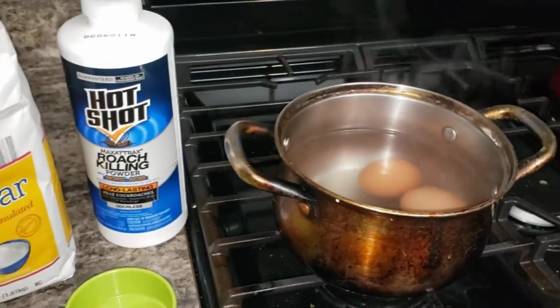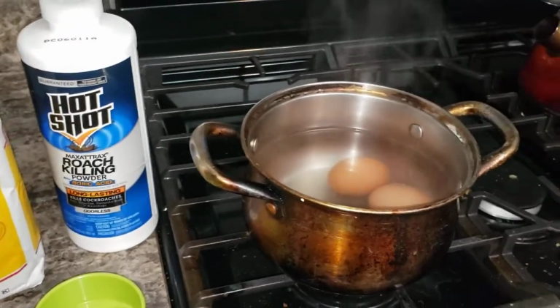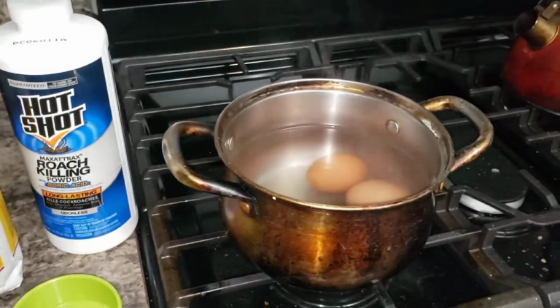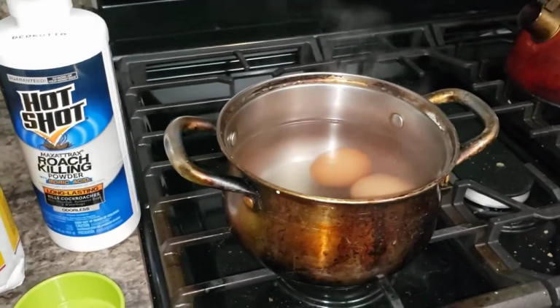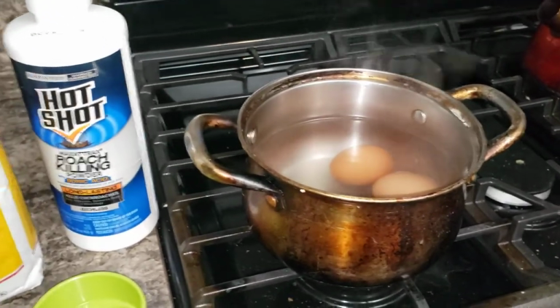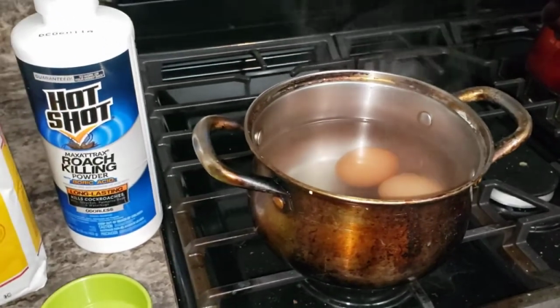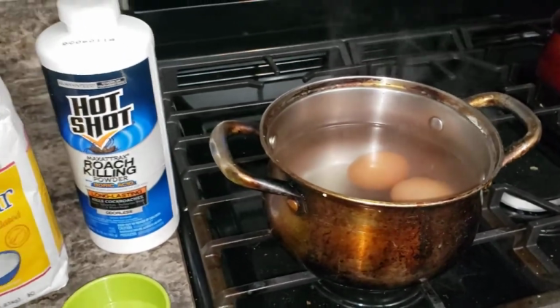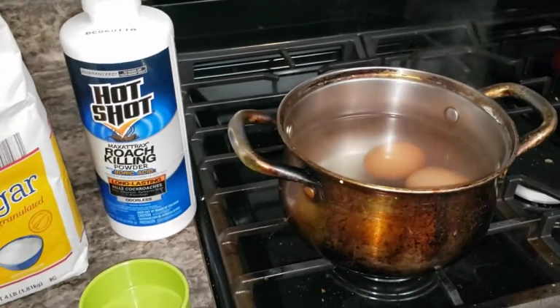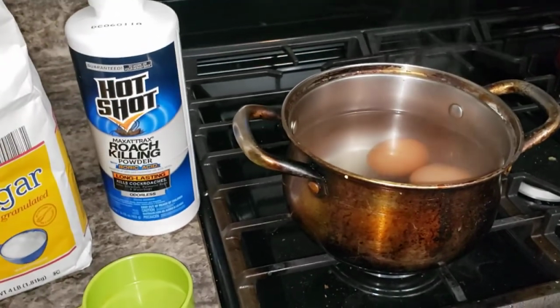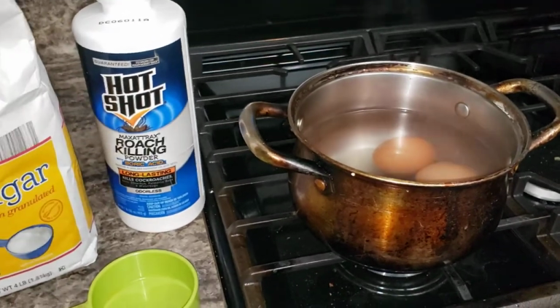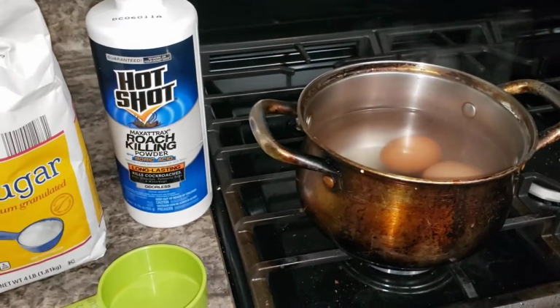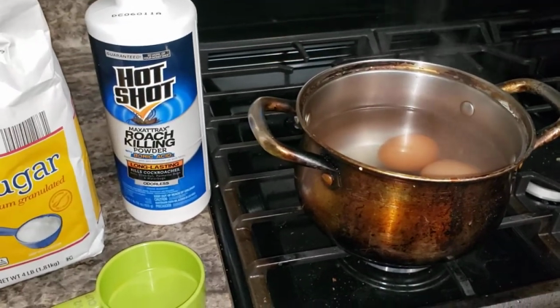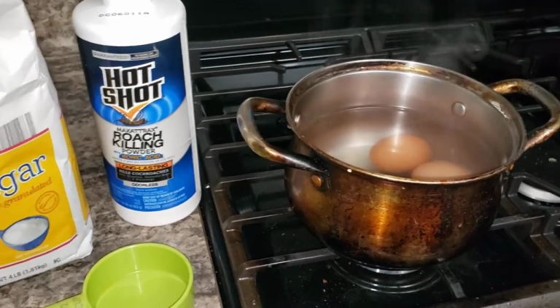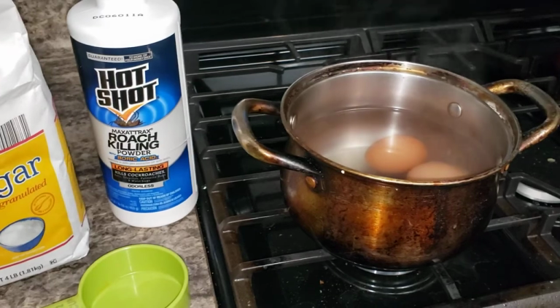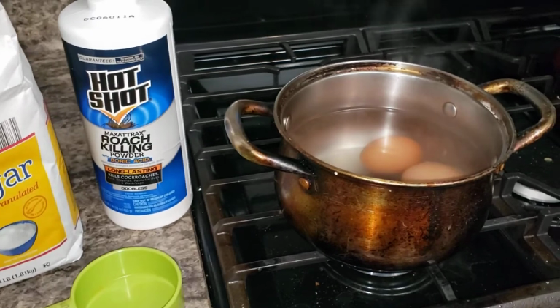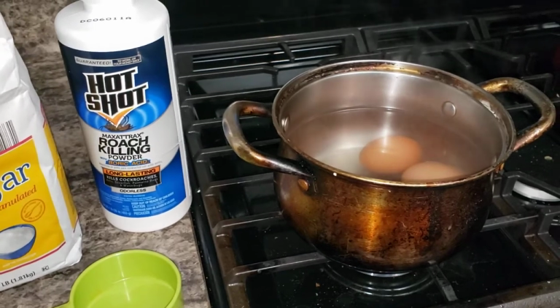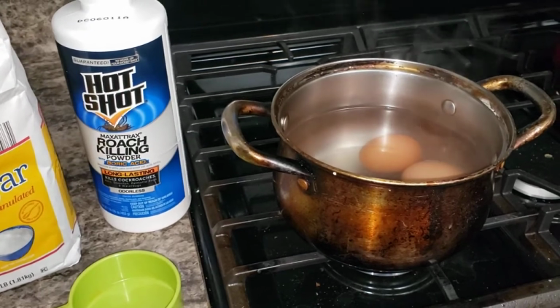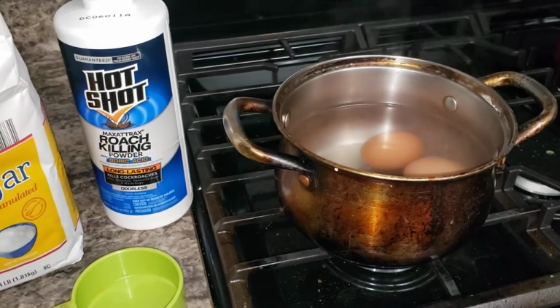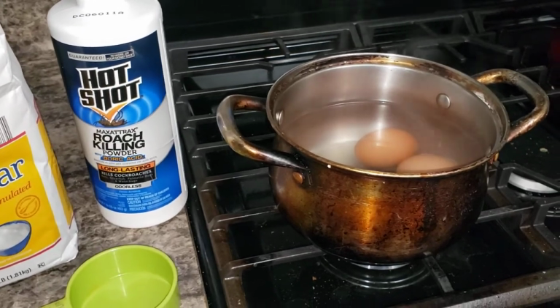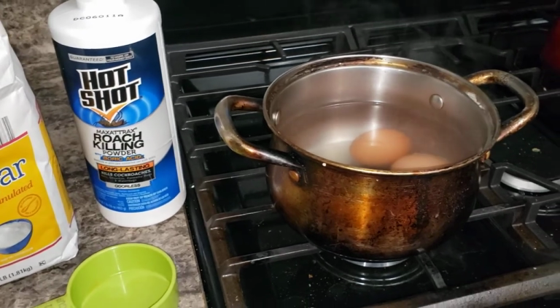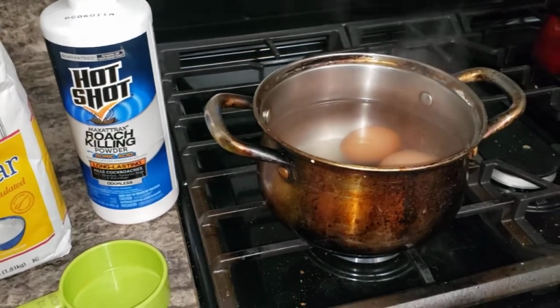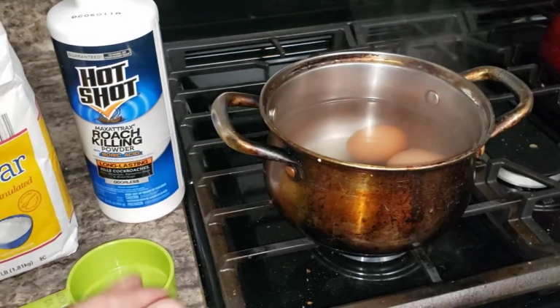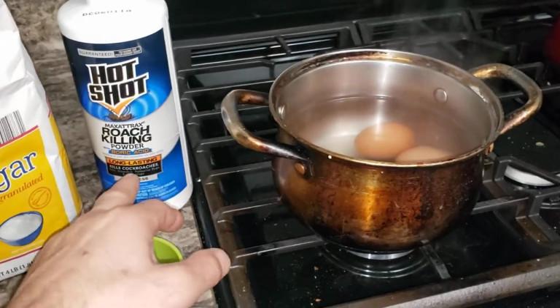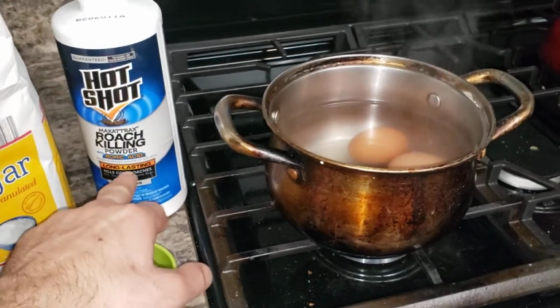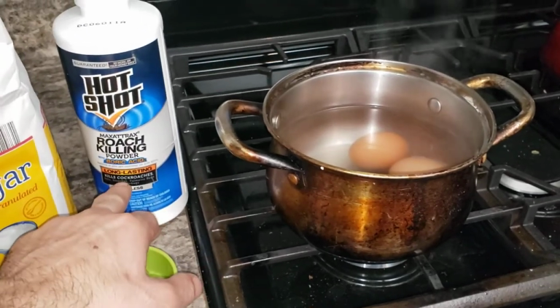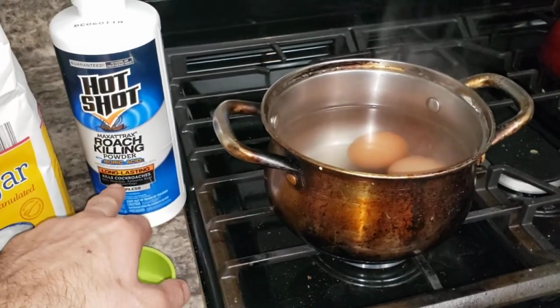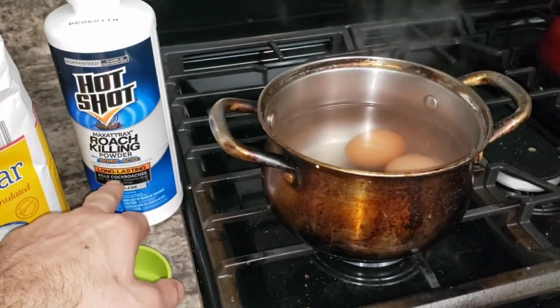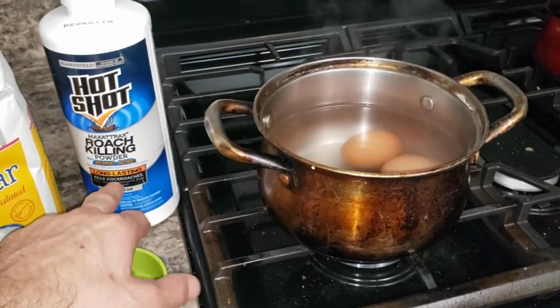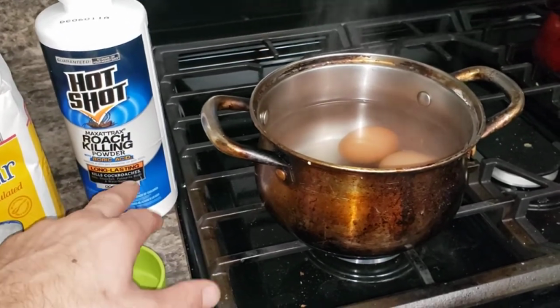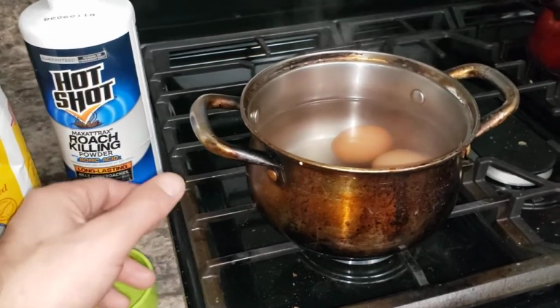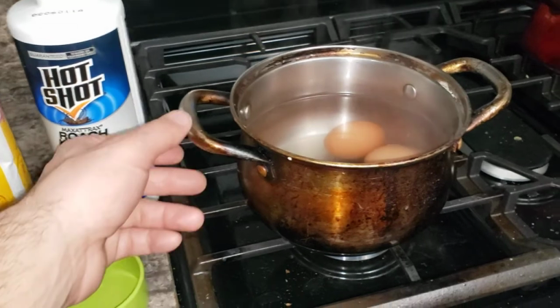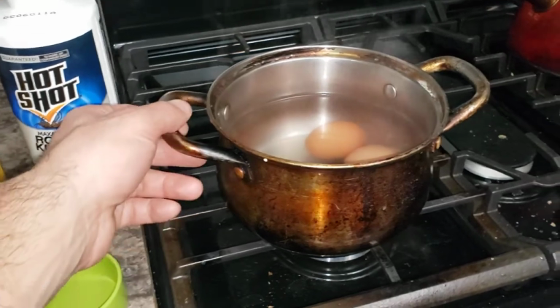You want to get rid of roaches, cockroaches. This is the best way, and I learned this from another guy, but he didn't go into detail.